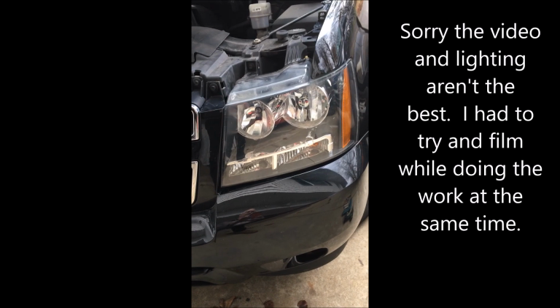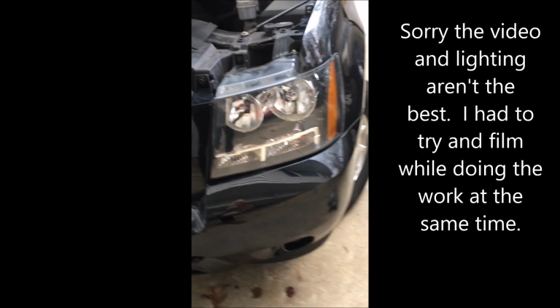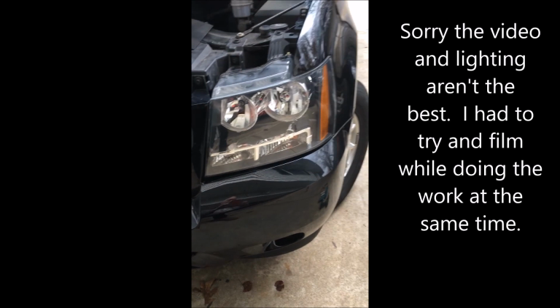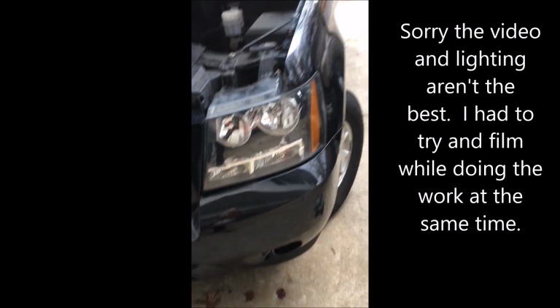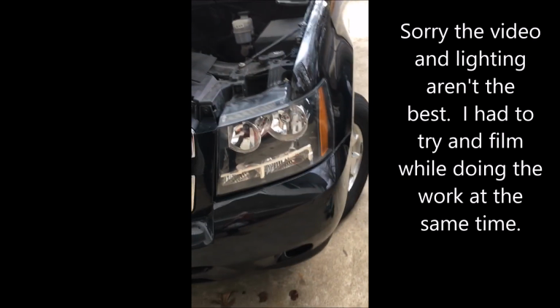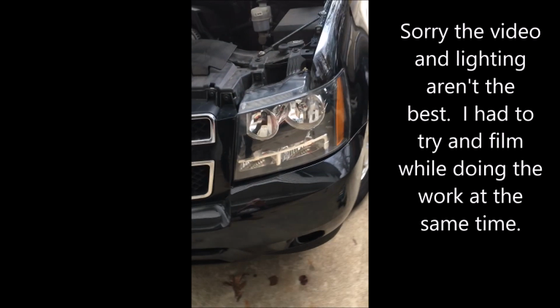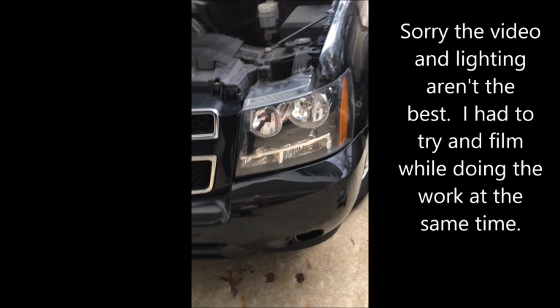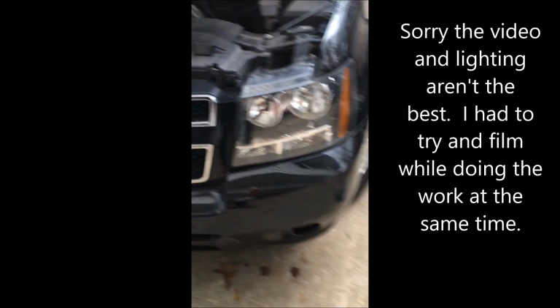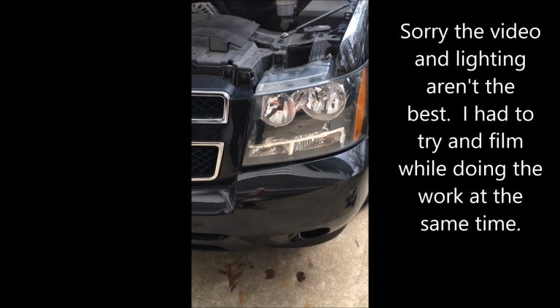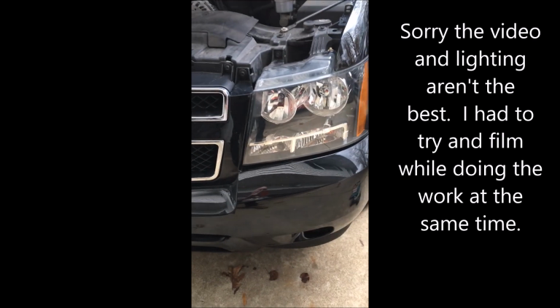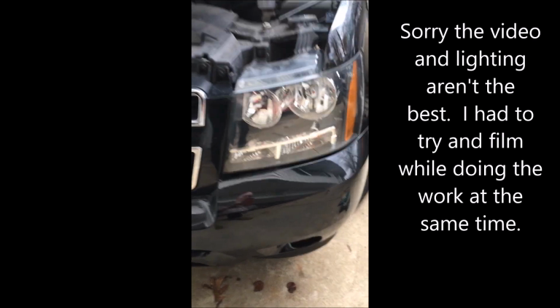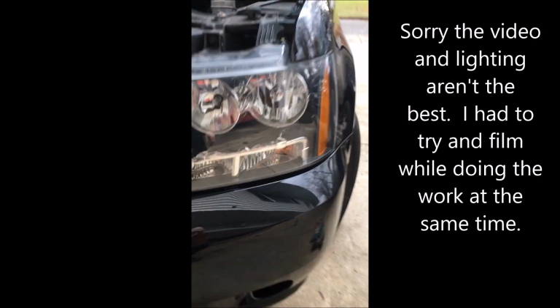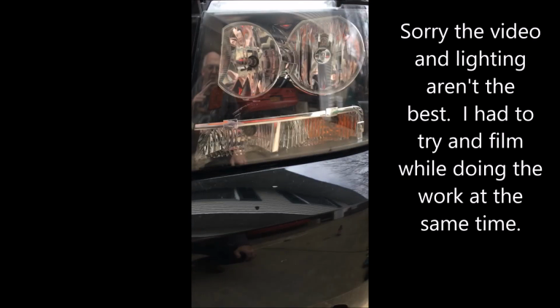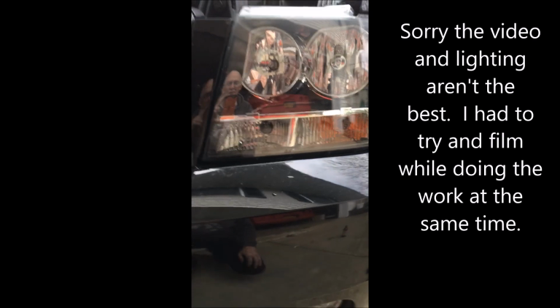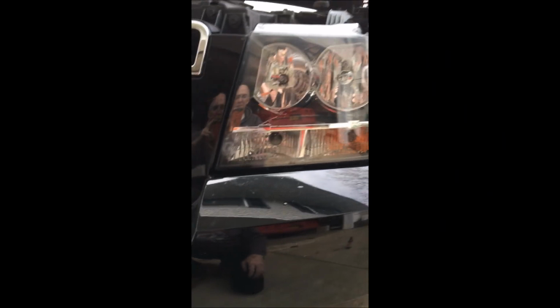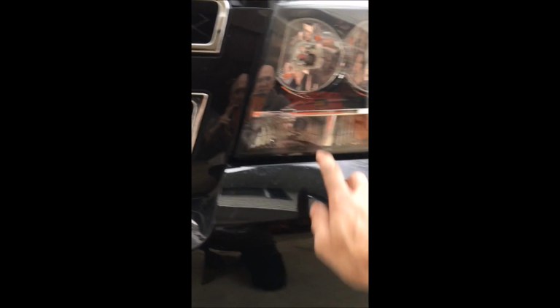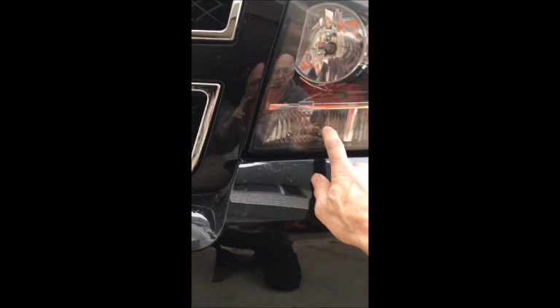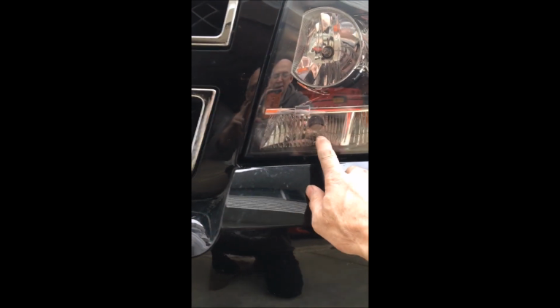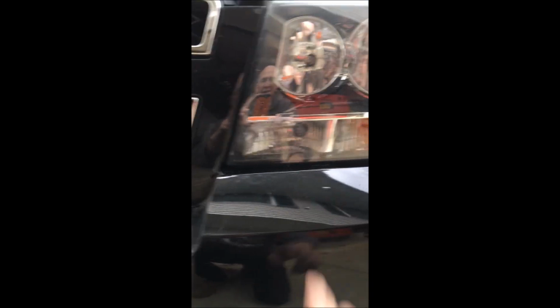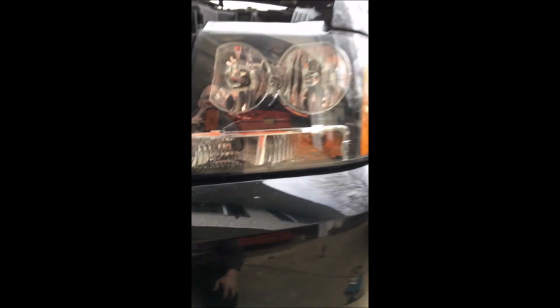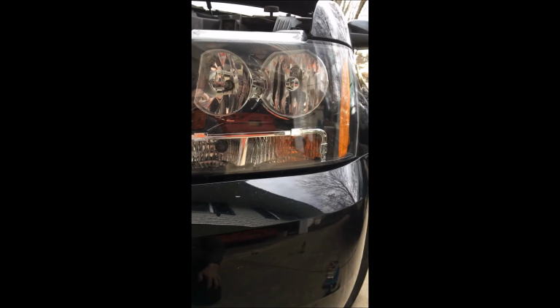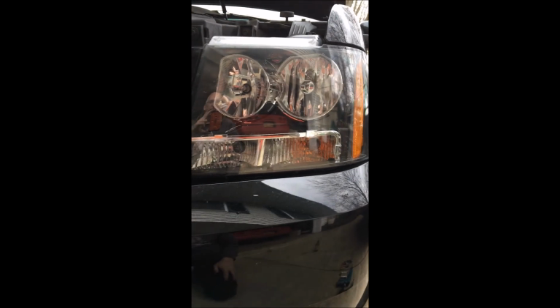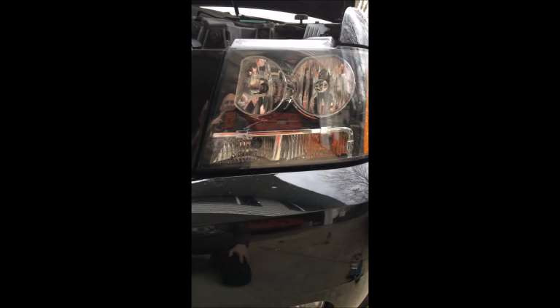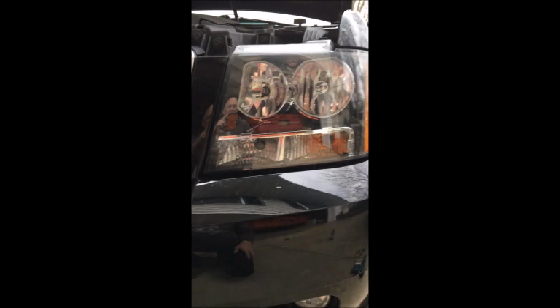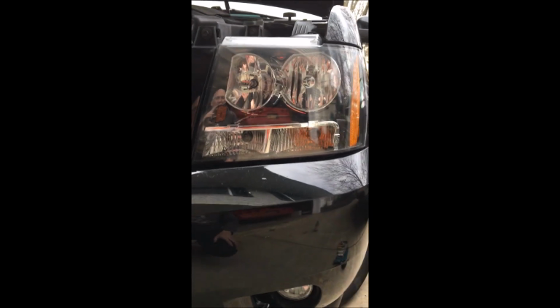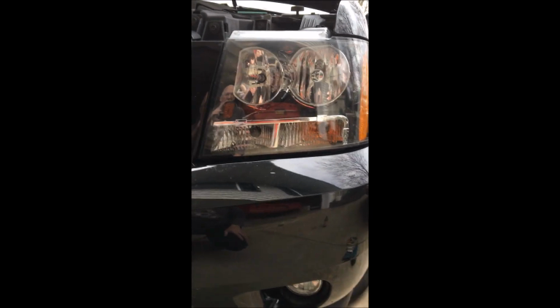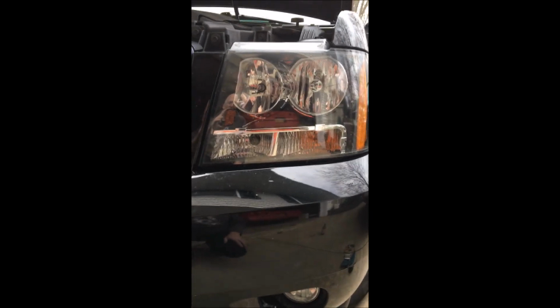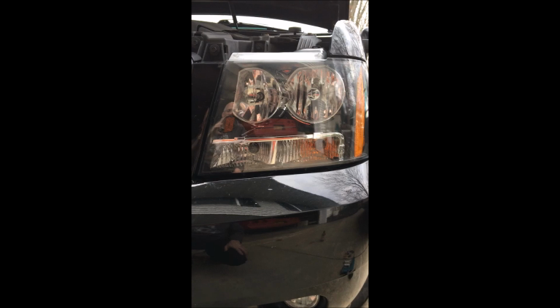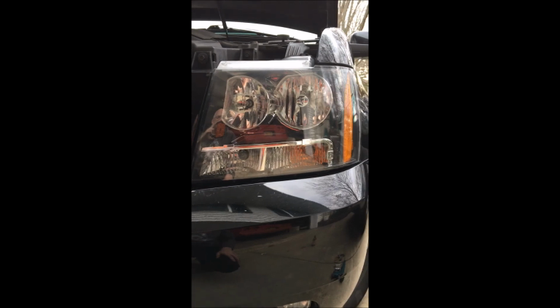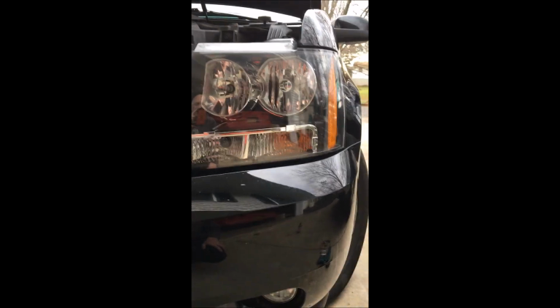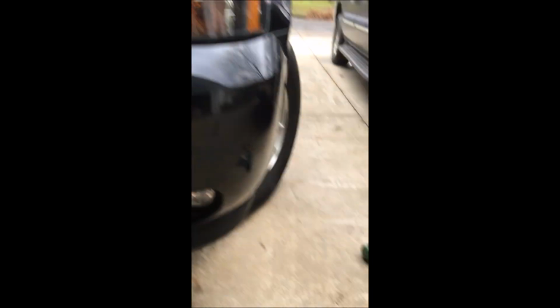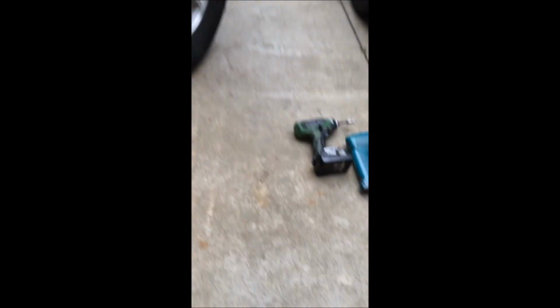In this video we're going to be replacing the daytime running light in this 2014 Suburban, which is this bulb right here next to the directional. This procedure would also work for the directional bulb.